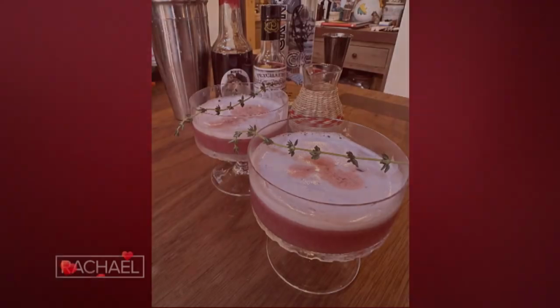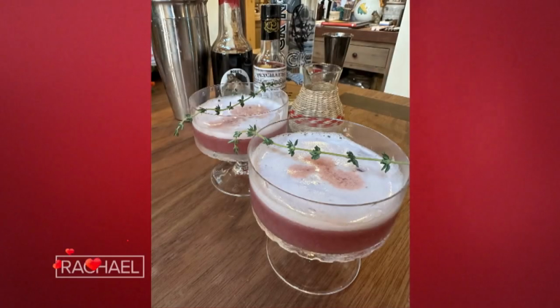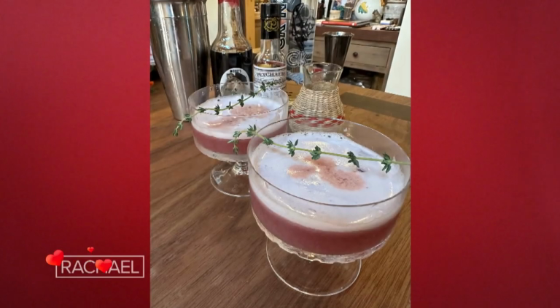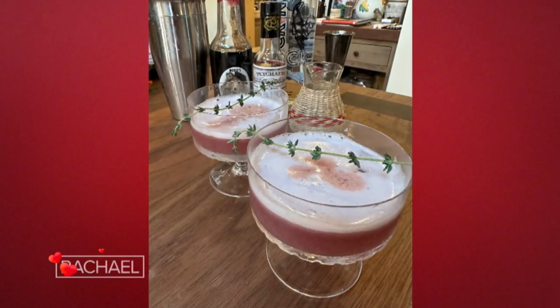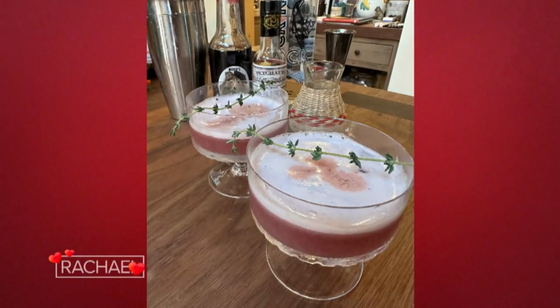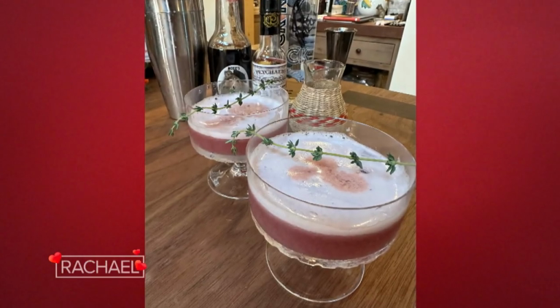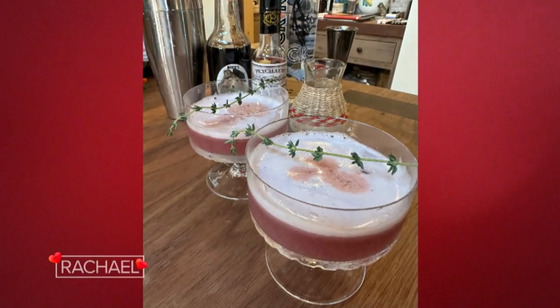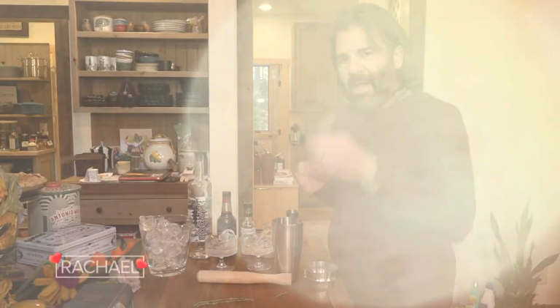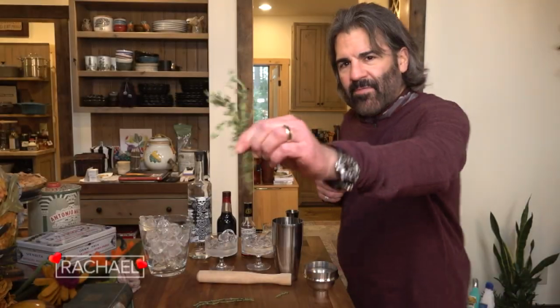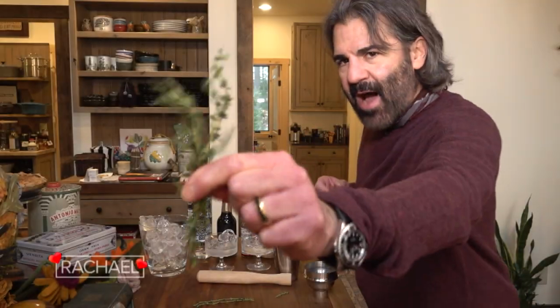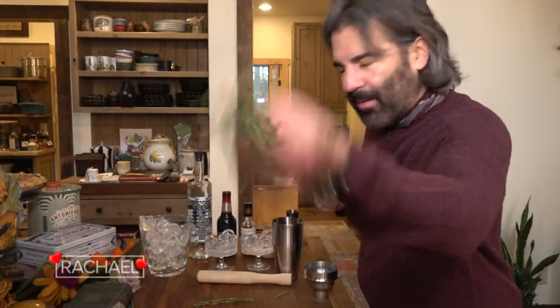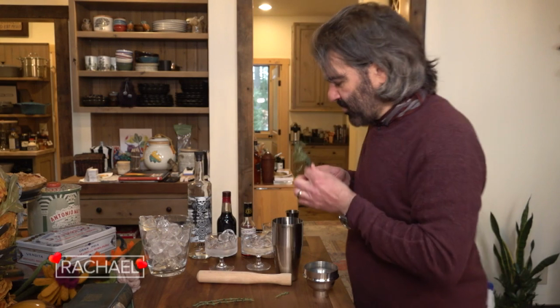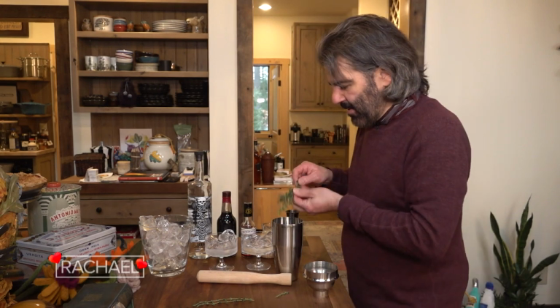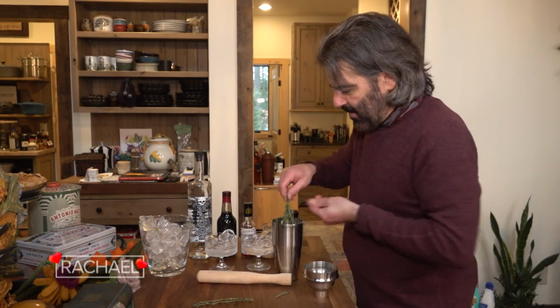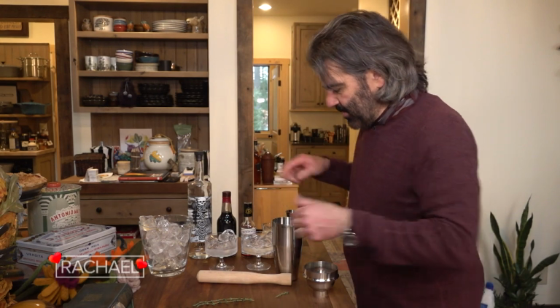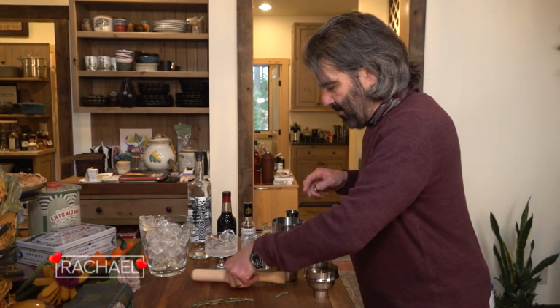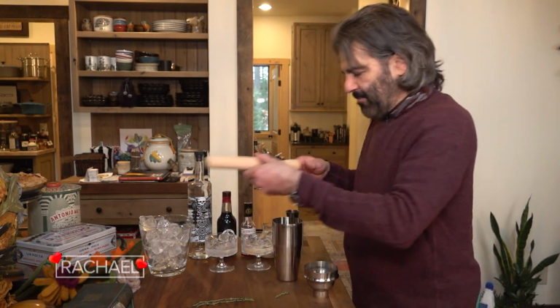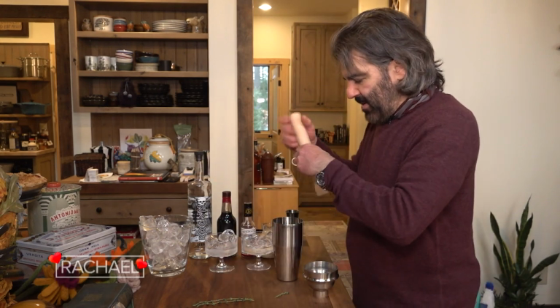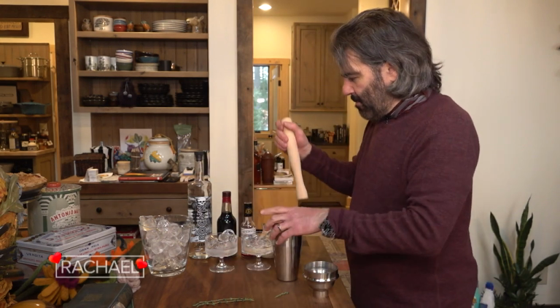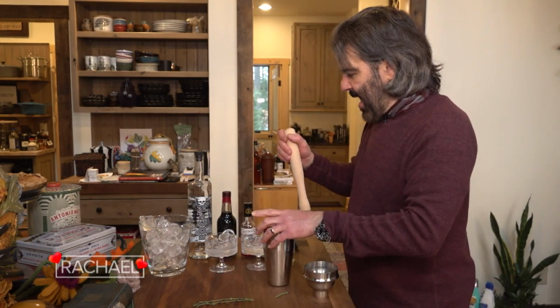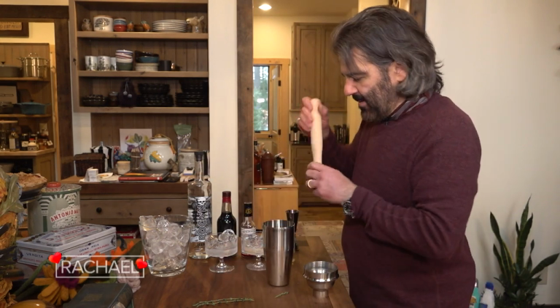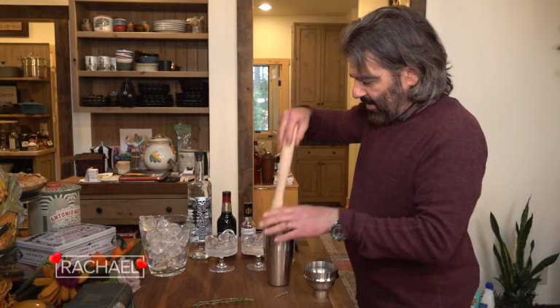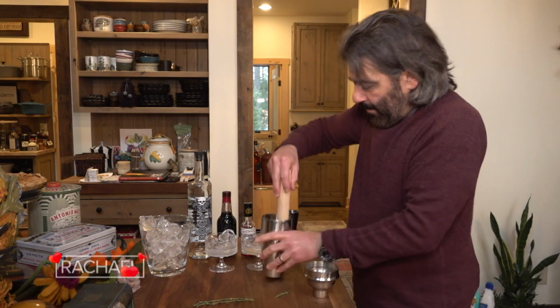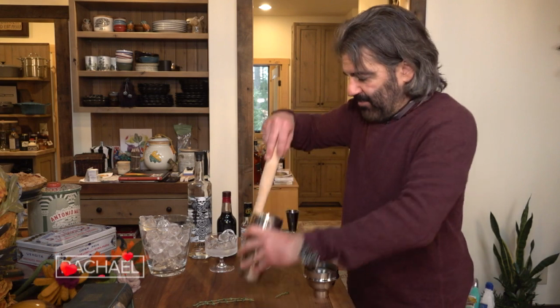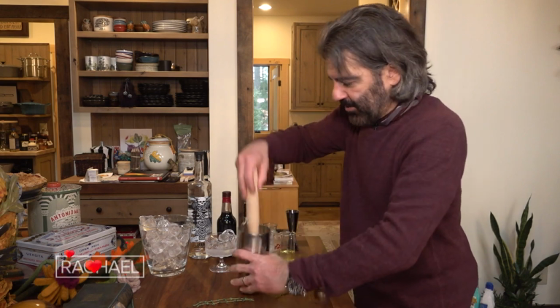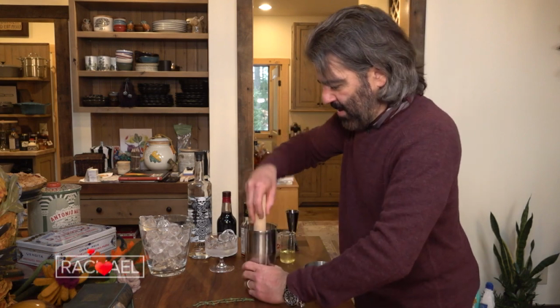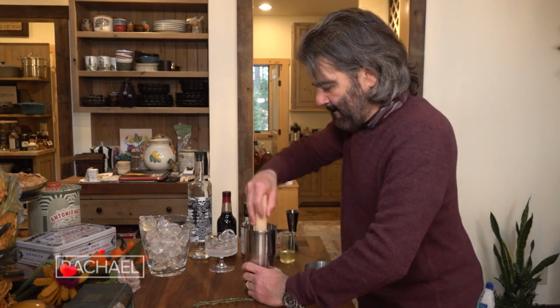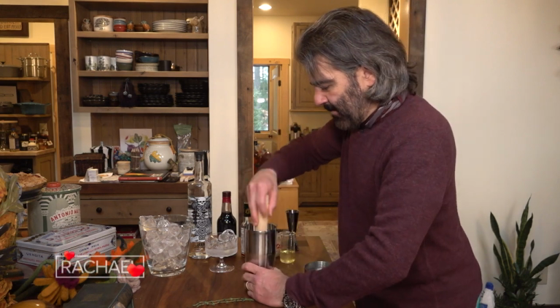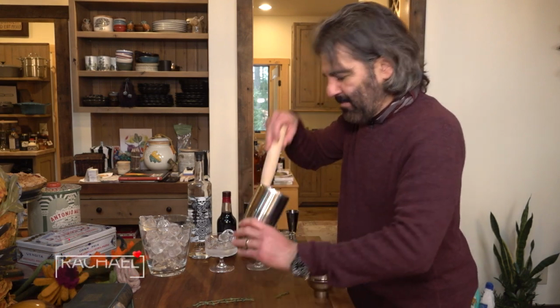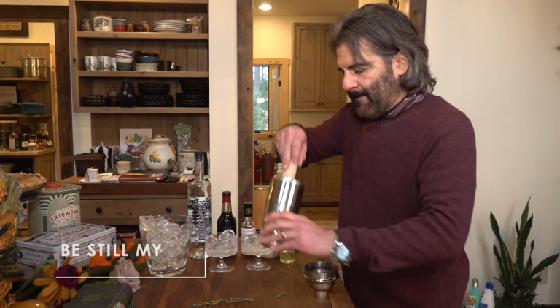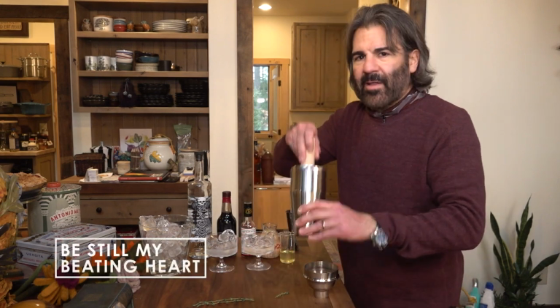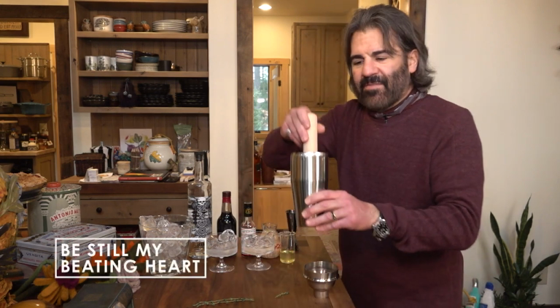Be still my beating heart cocktail for Valentine's Day. I've got some fresh thyme here. I'm going to start the drink out with some thyme. You can just muddle that at the bottom of a cocktail shaker. And muddling is kind of fun.